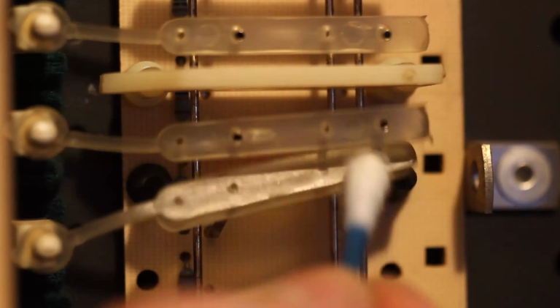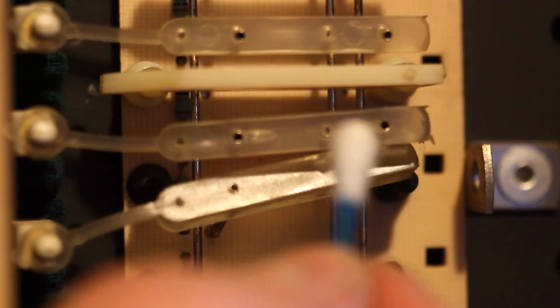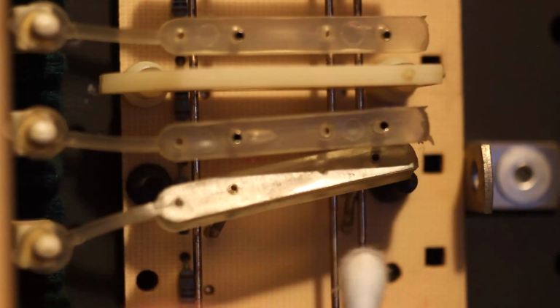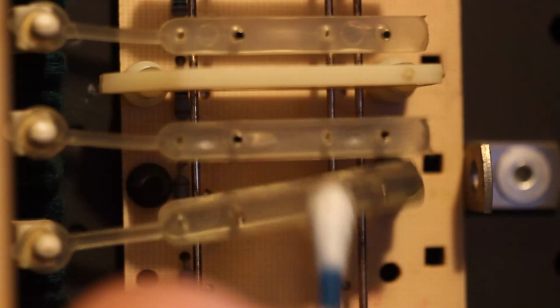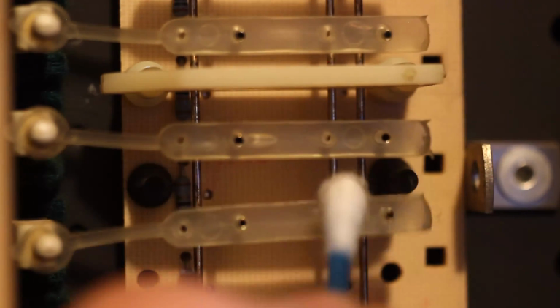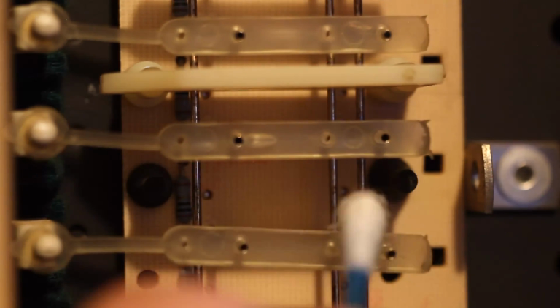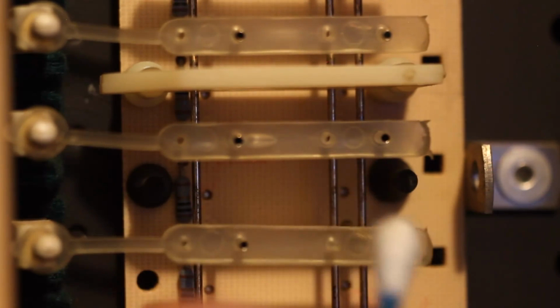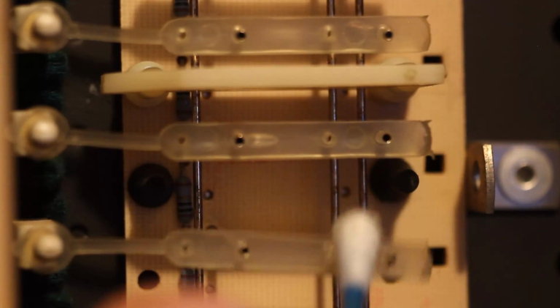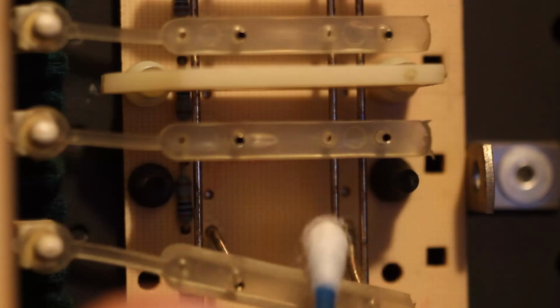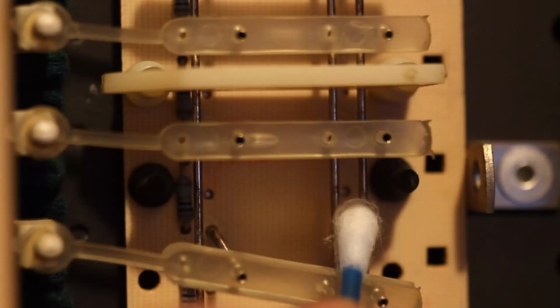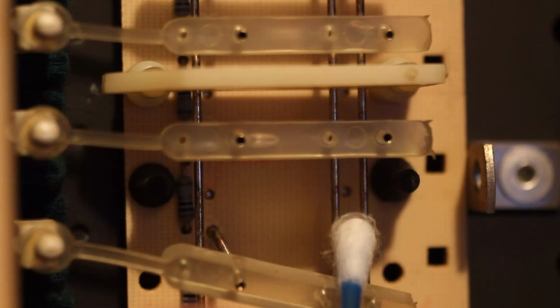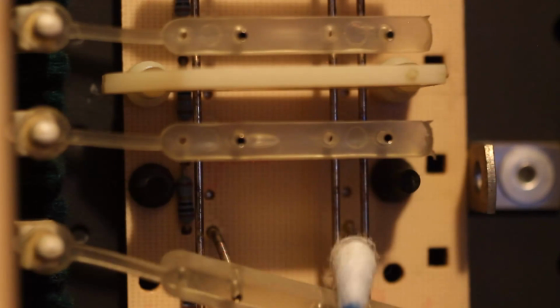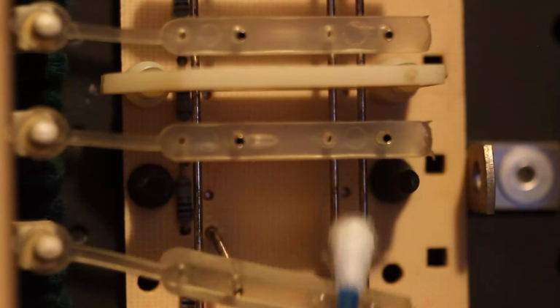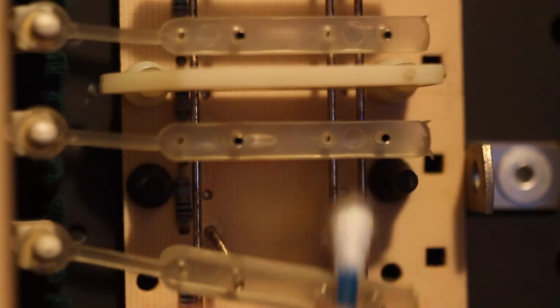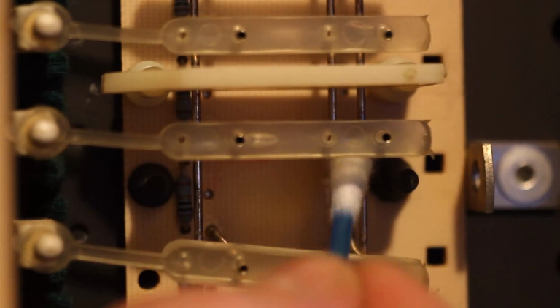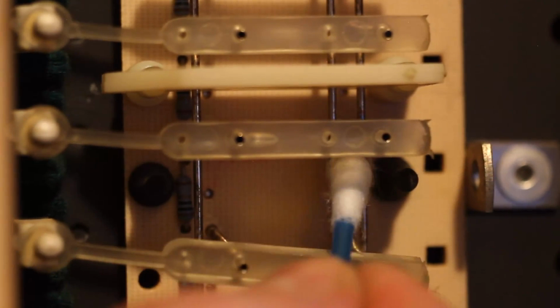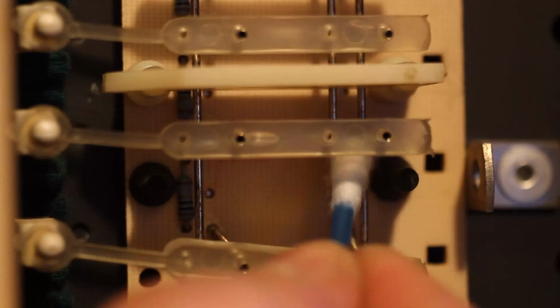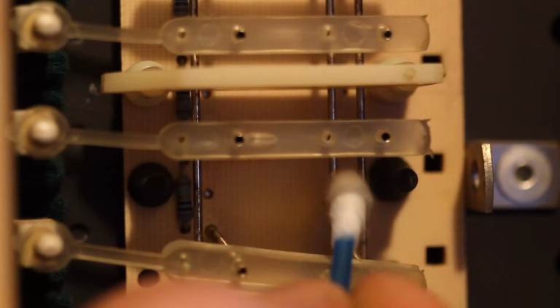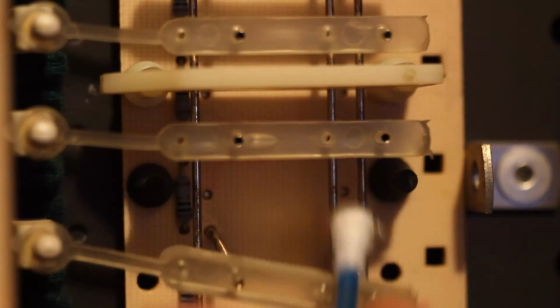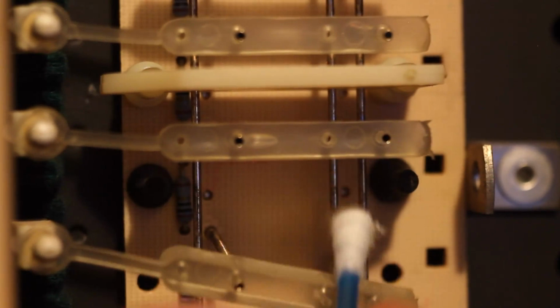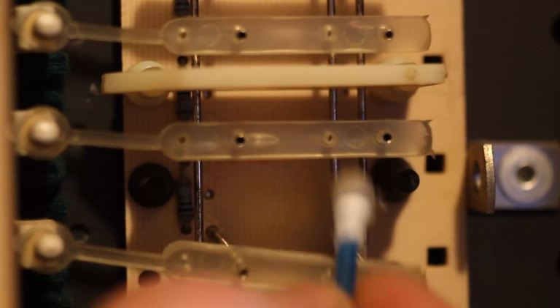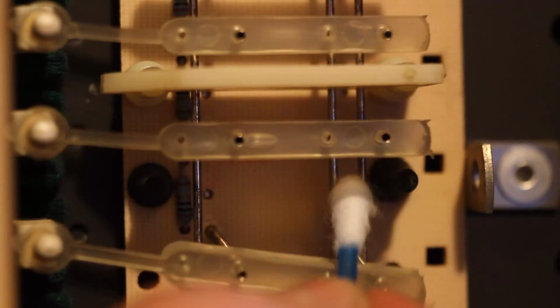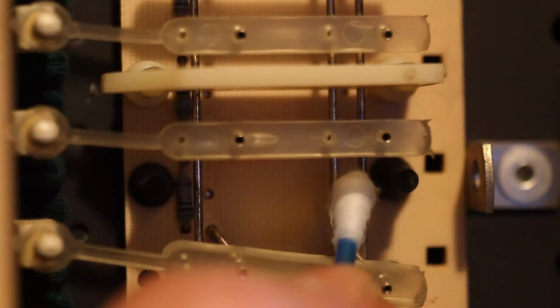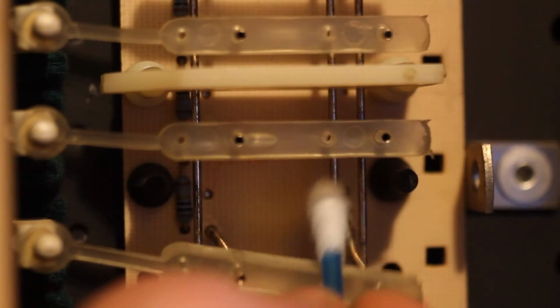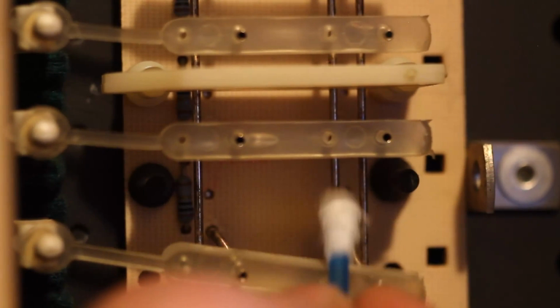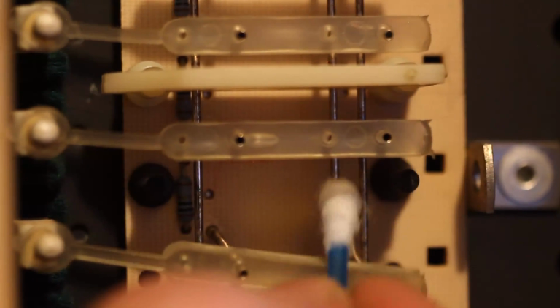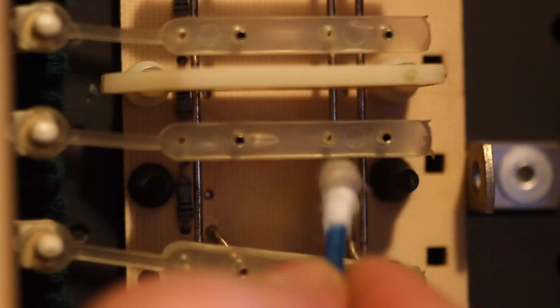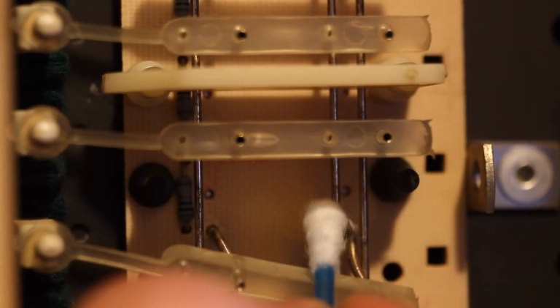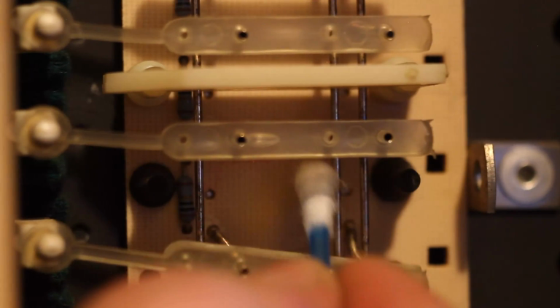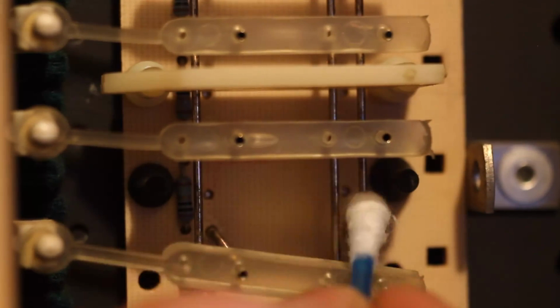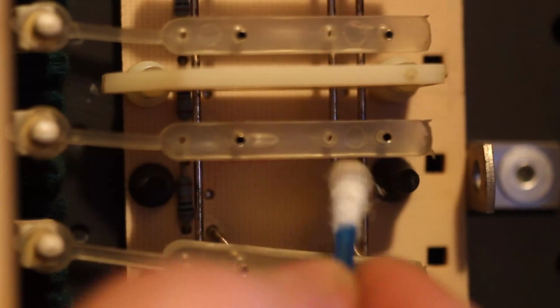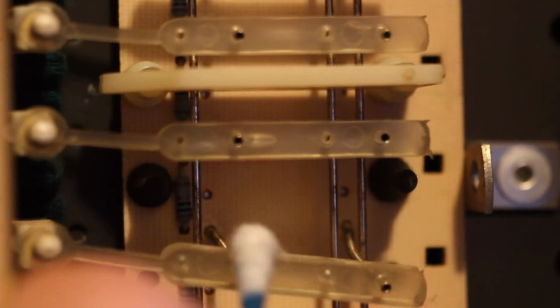Just be very careful not to overstretch the springs when you're cleaning, or they might slip off their posts, and putting them back on is not so easy. And if they break, replacements are not cheap.